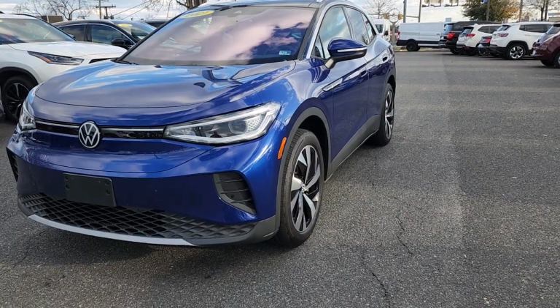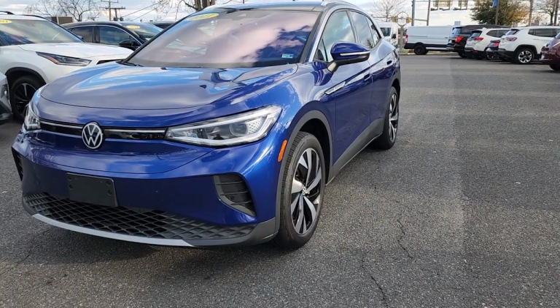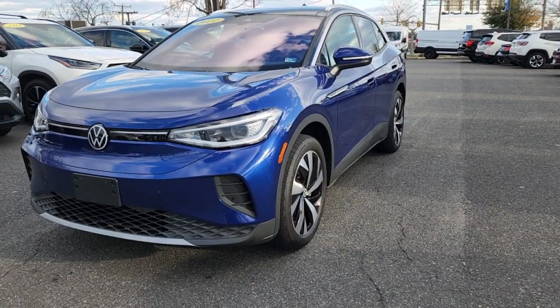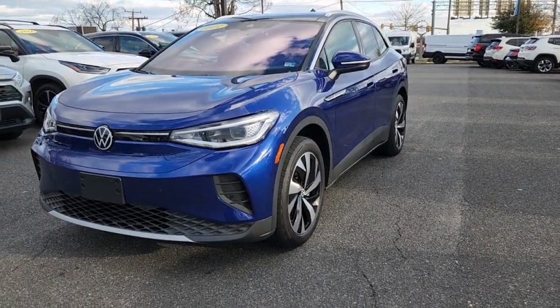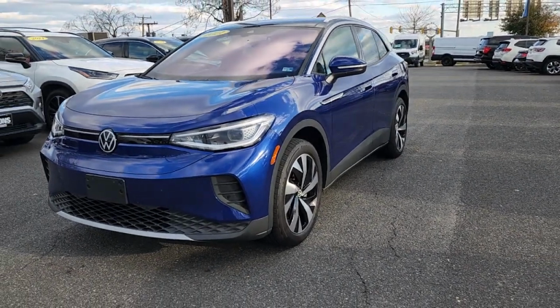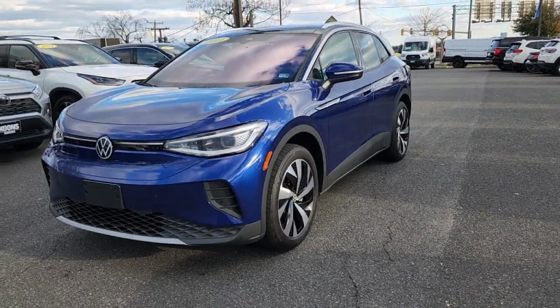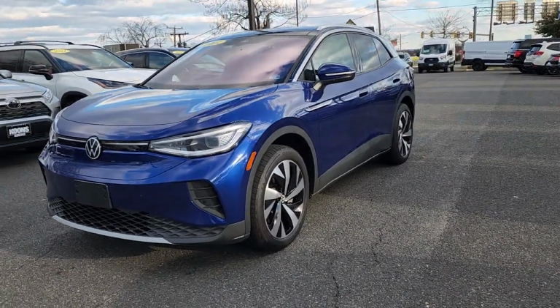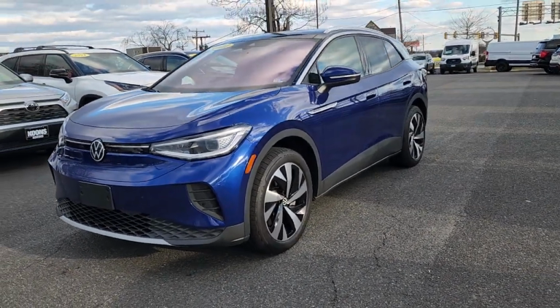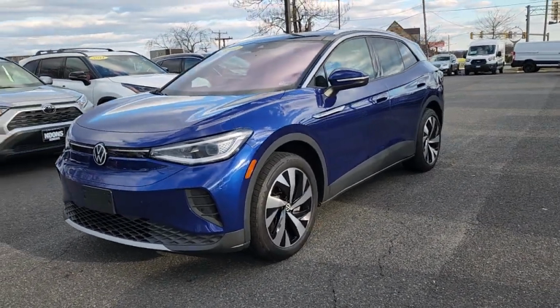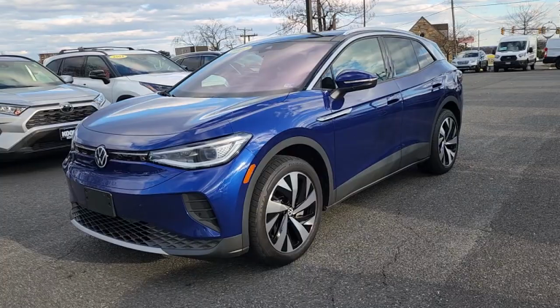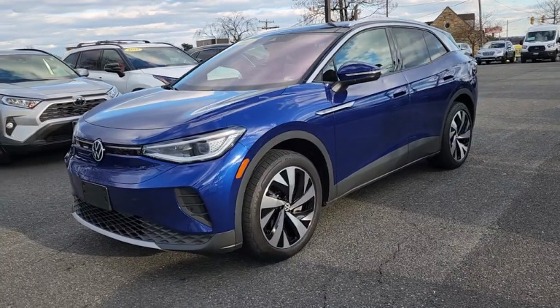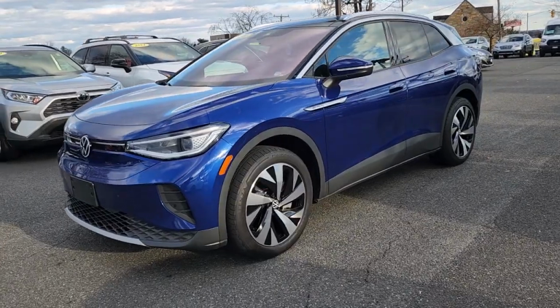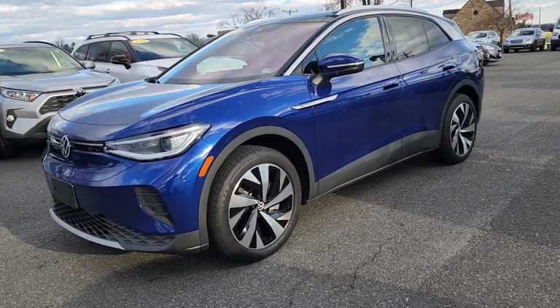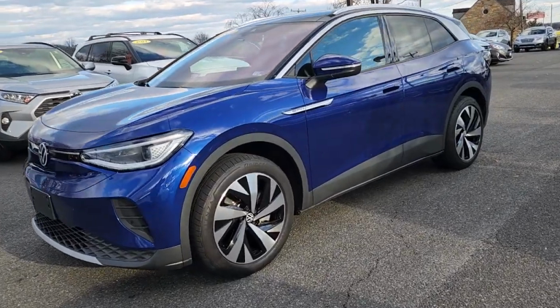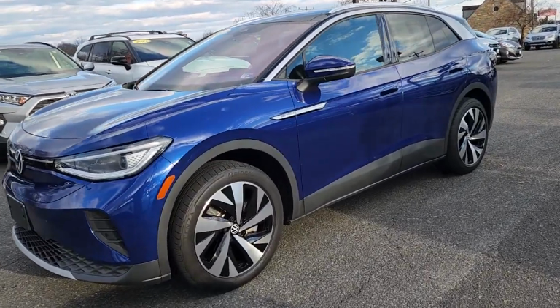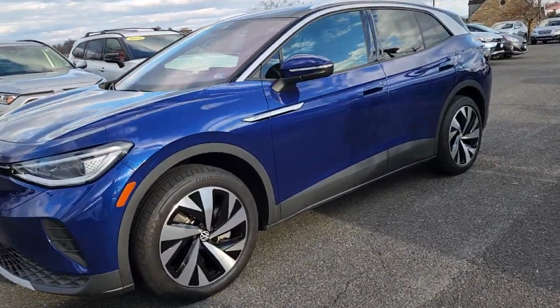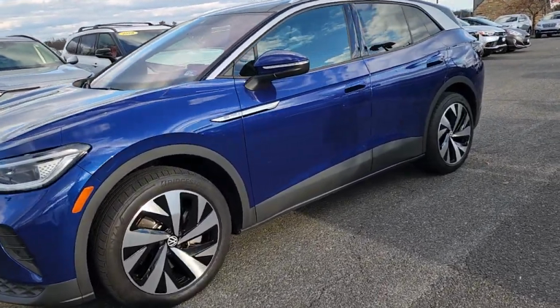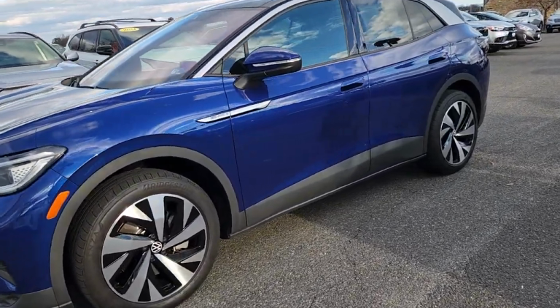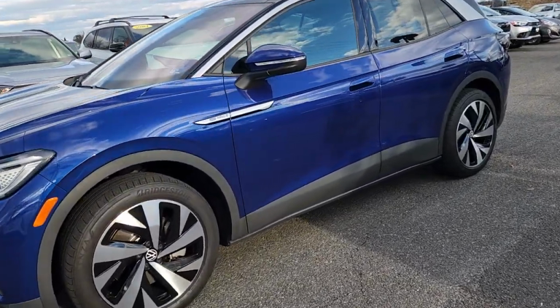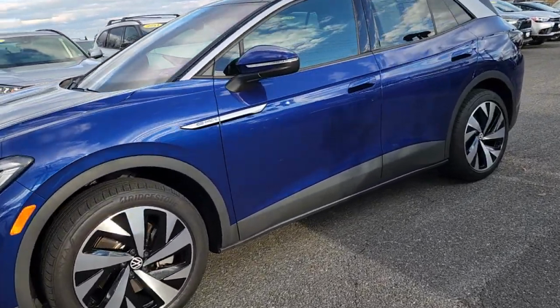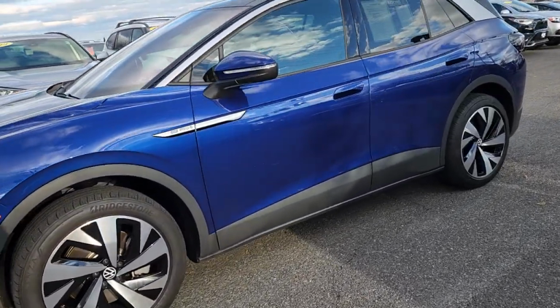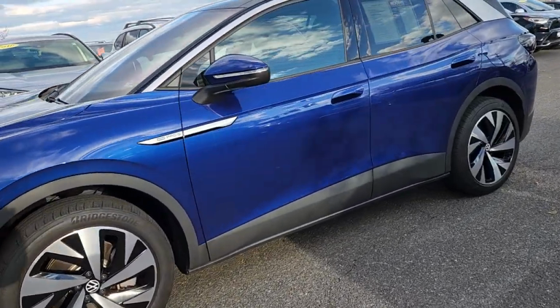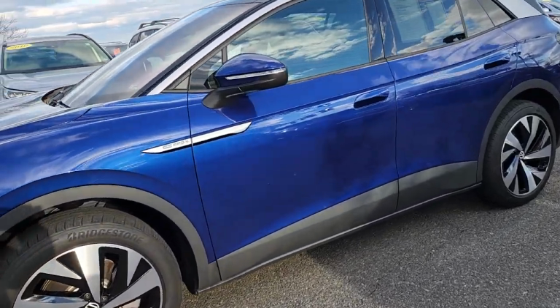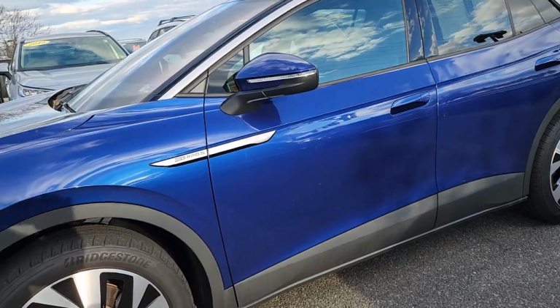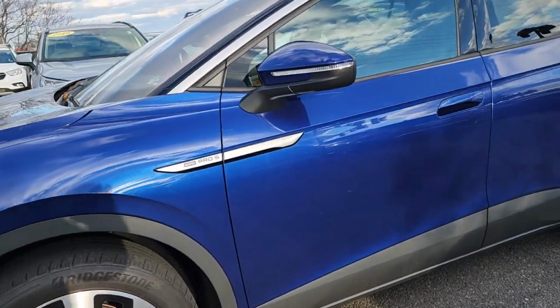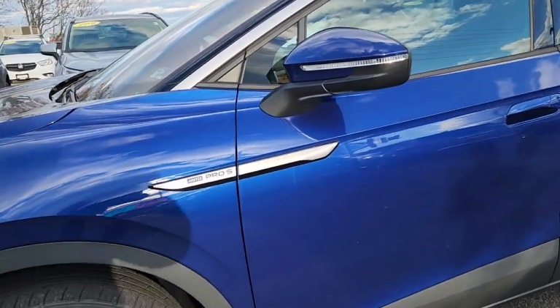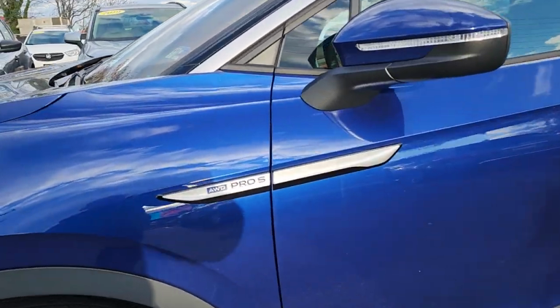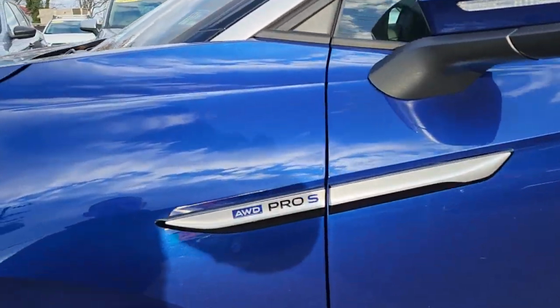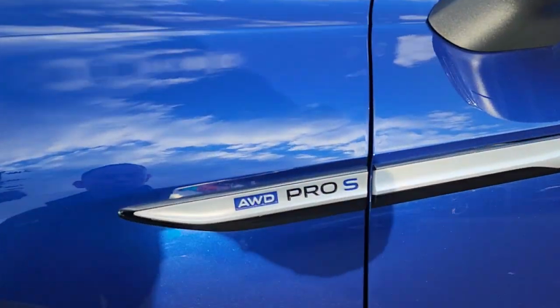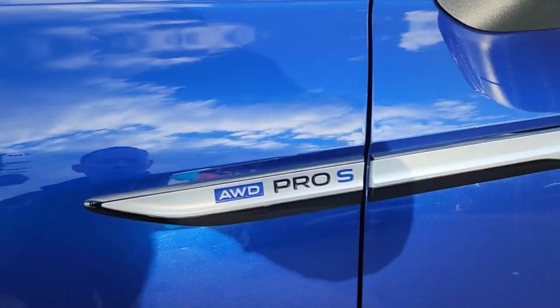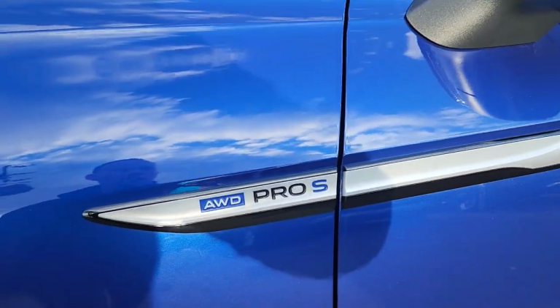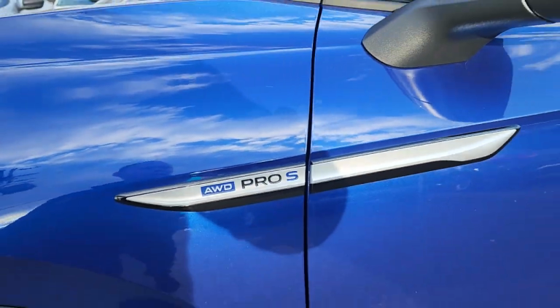Good evening Christine. Just want to shoot you a quick video. This is the 2021 Volkswagen ID4 All-Wheel-Drive Pro S.